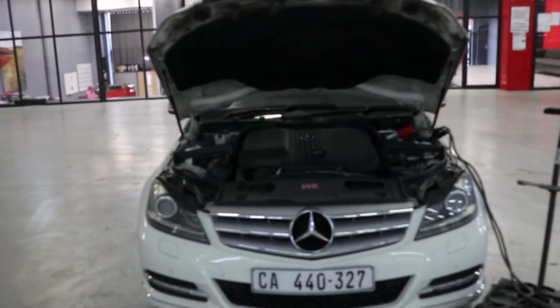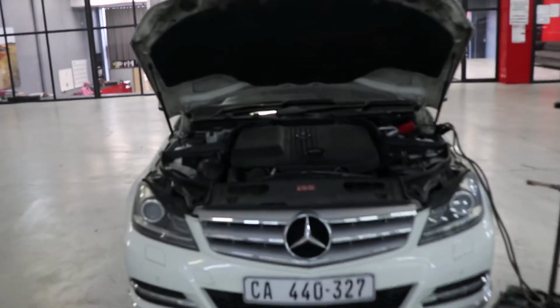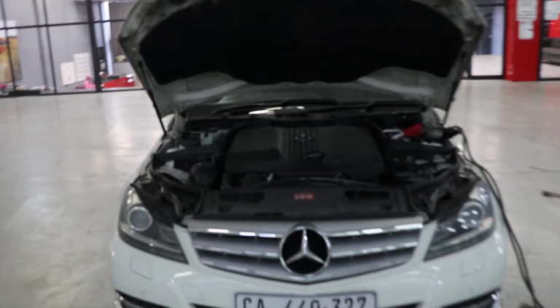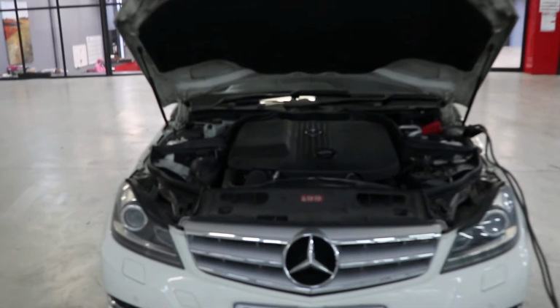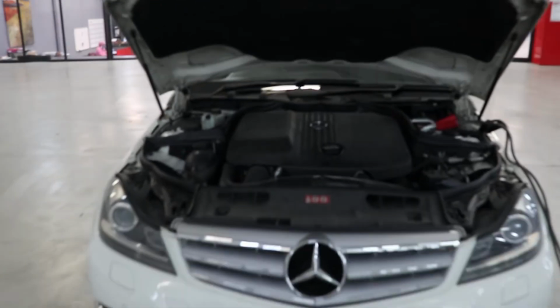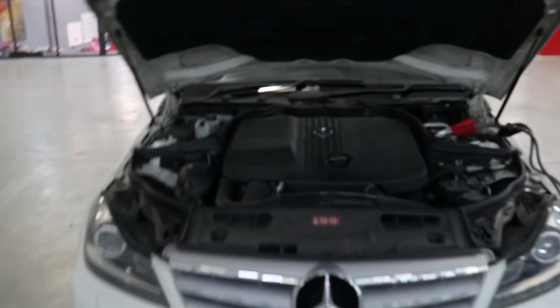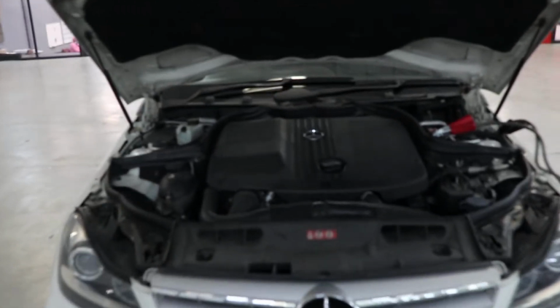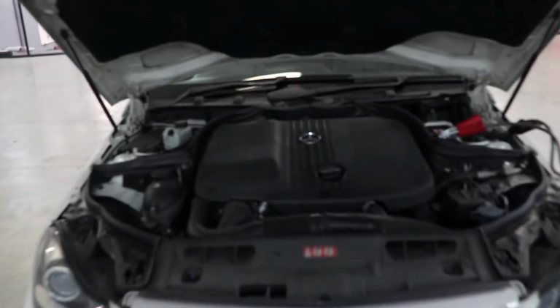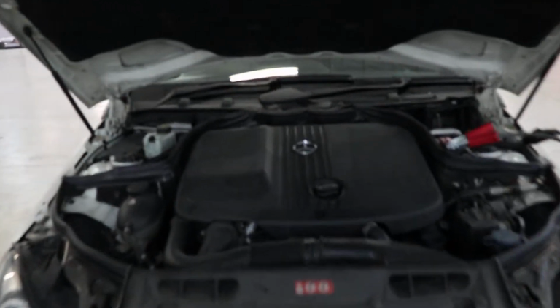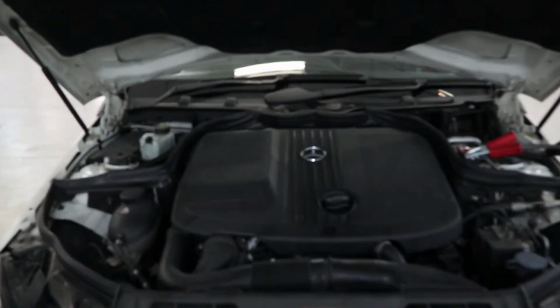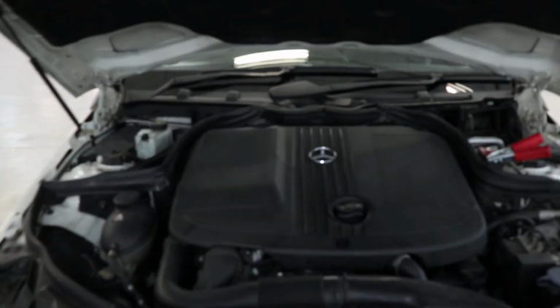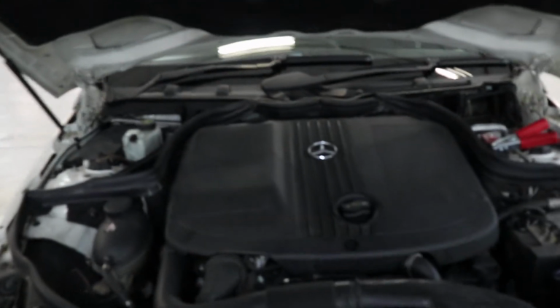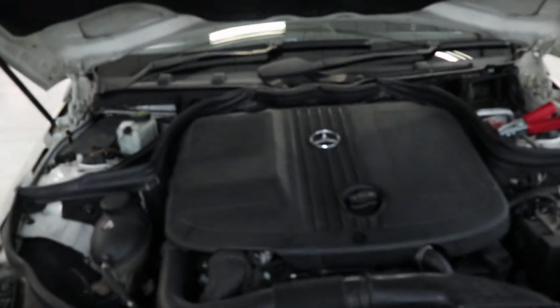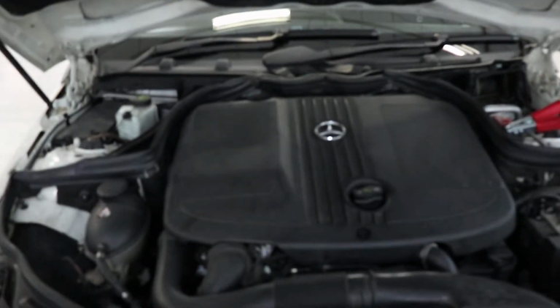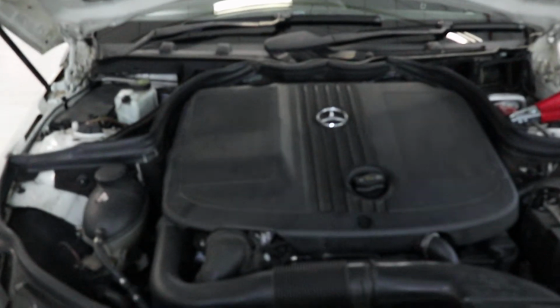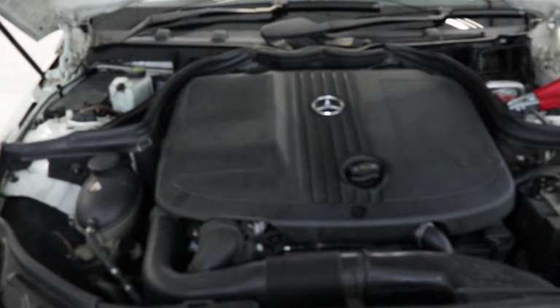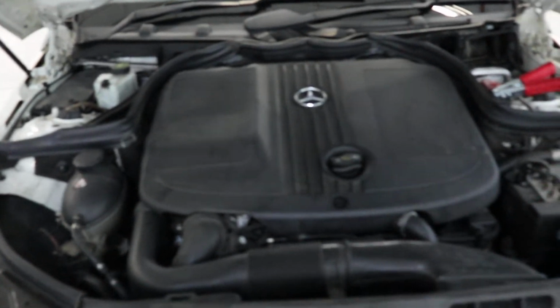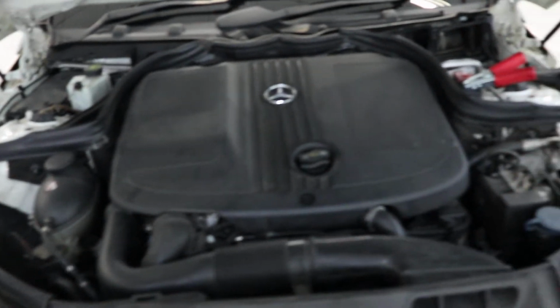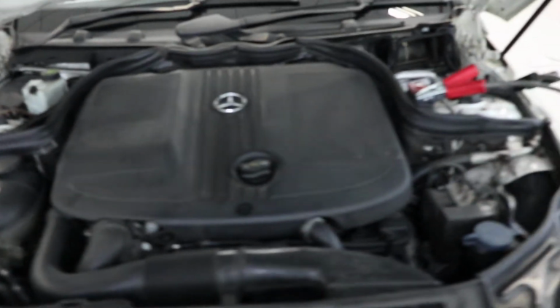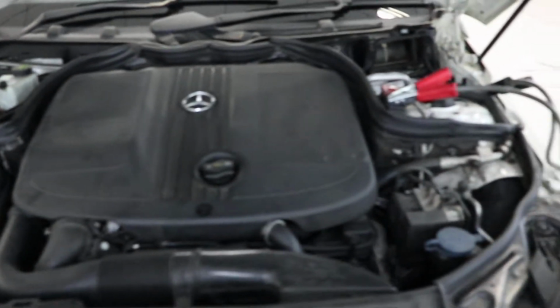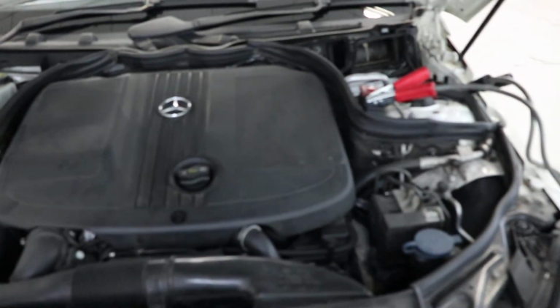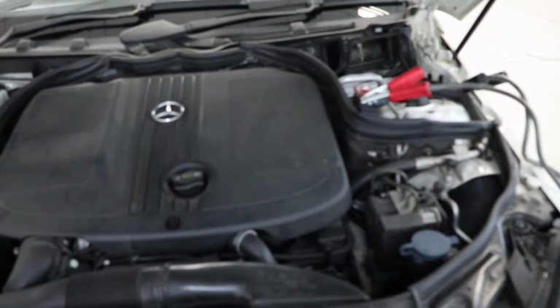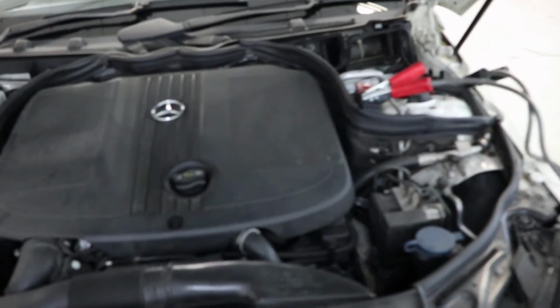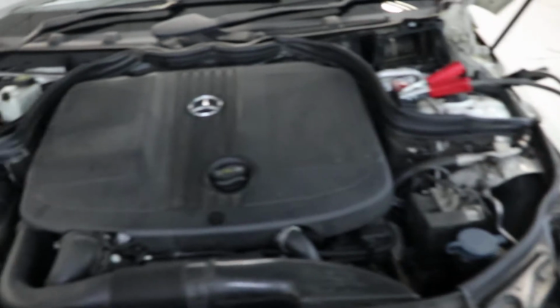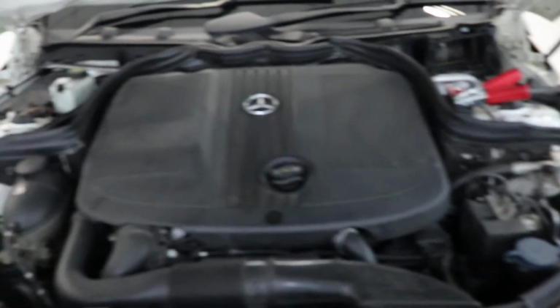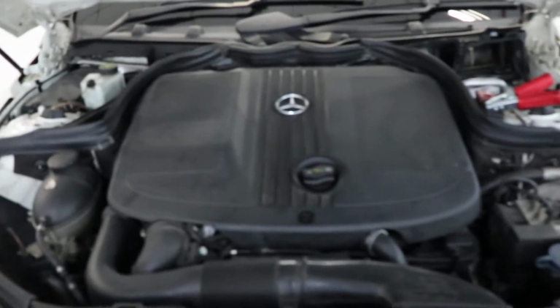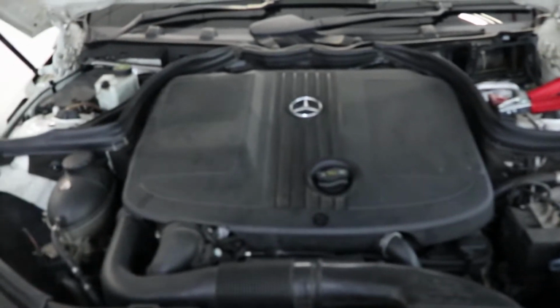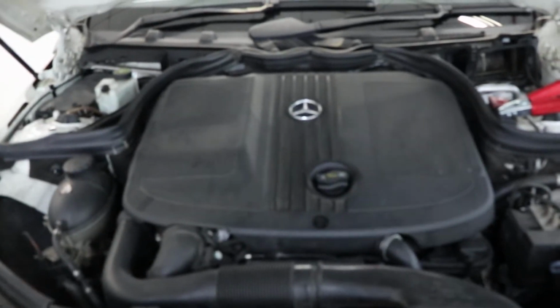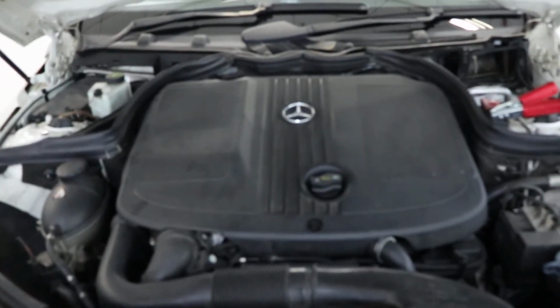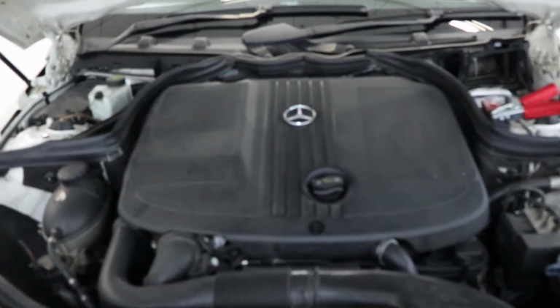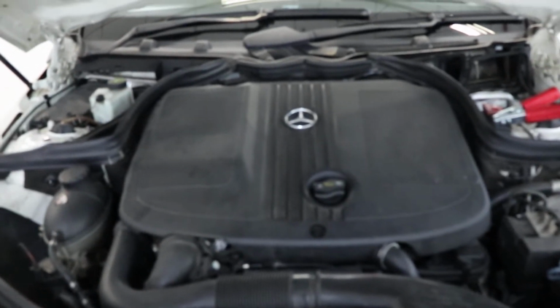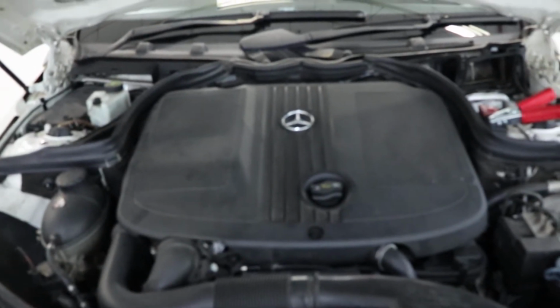The battery on this vehicle is completely dead. We've got to take the jumpers off; the vehicle will cut out of the motor.